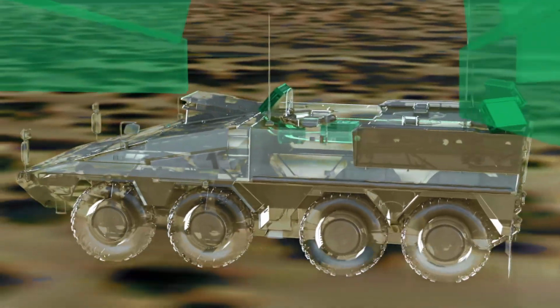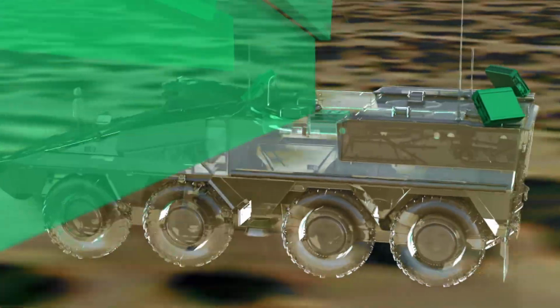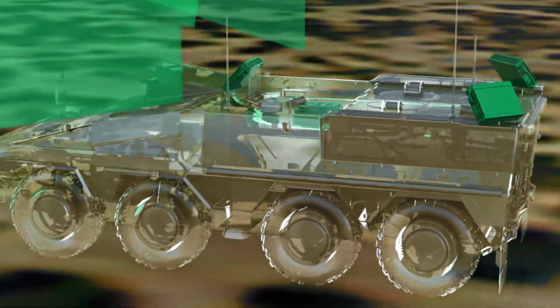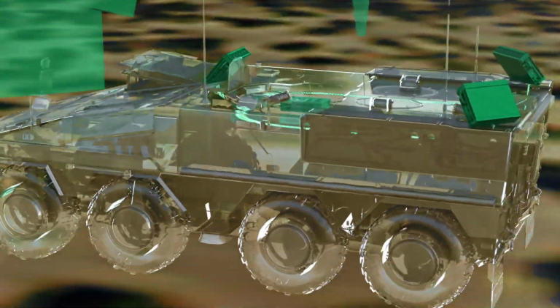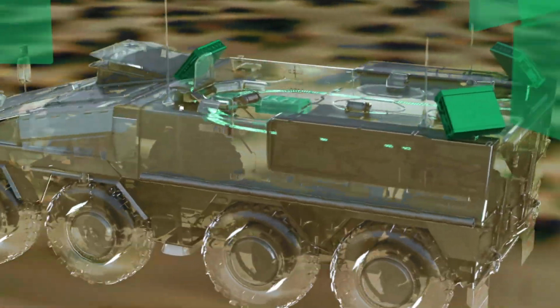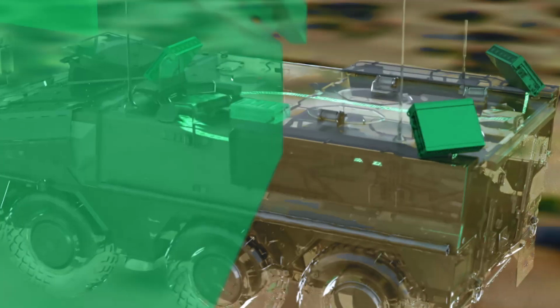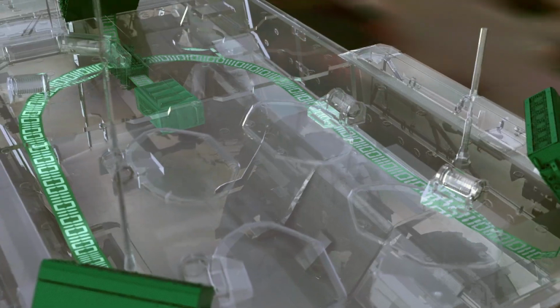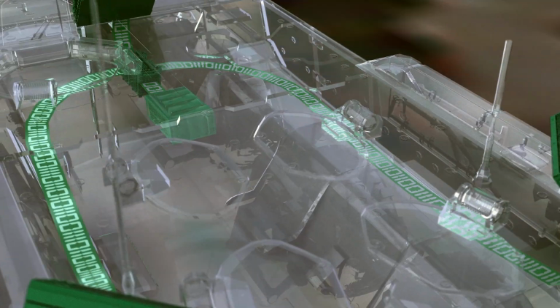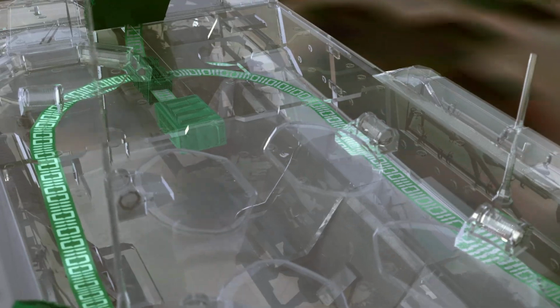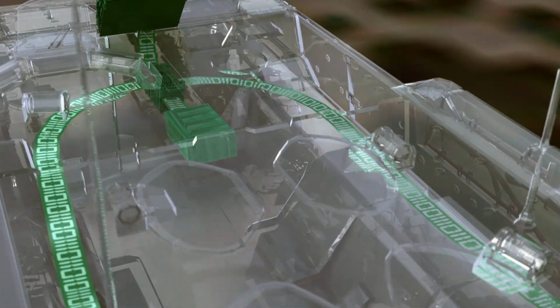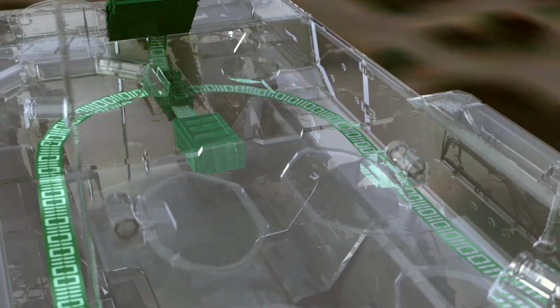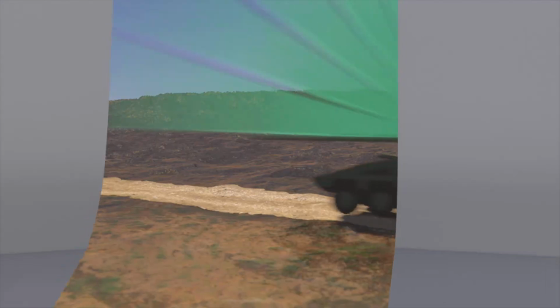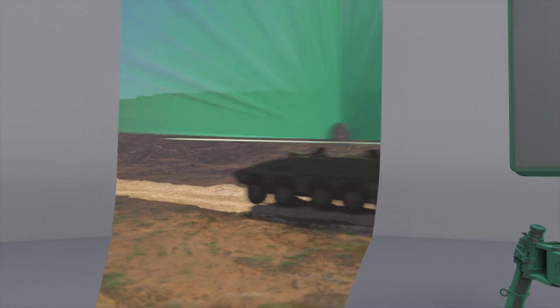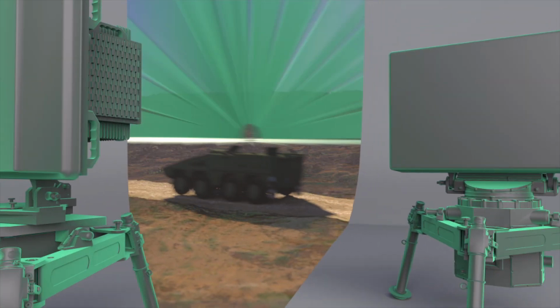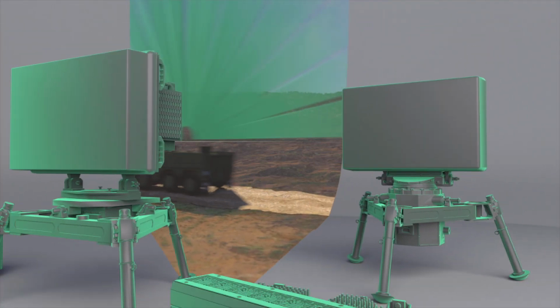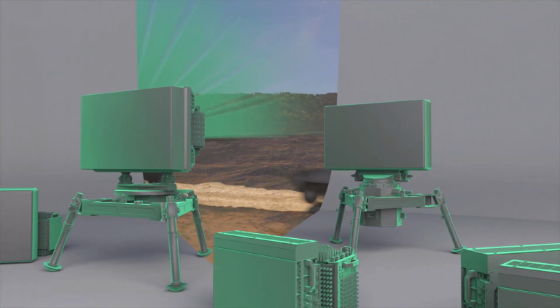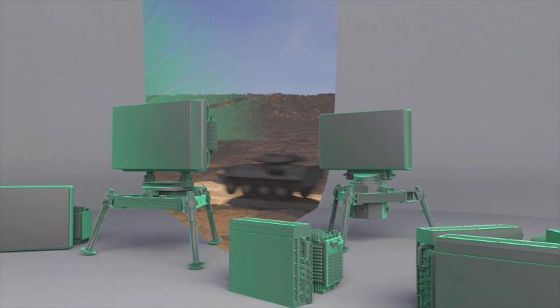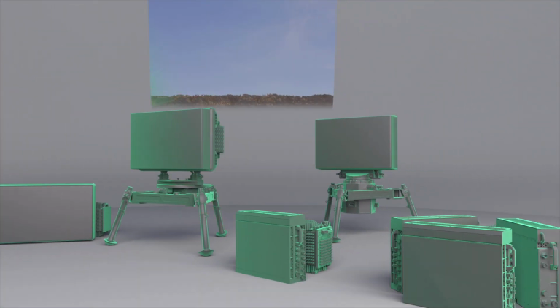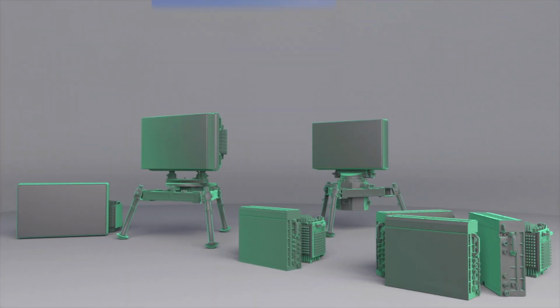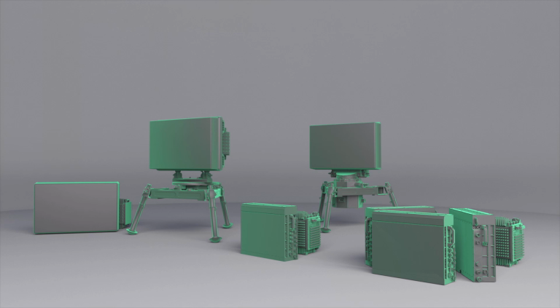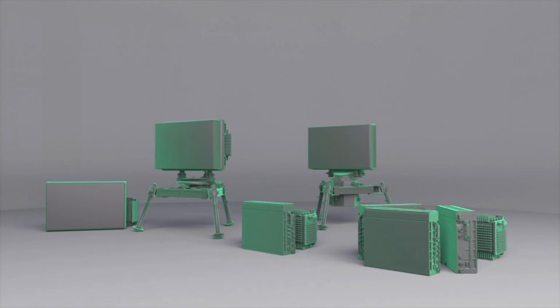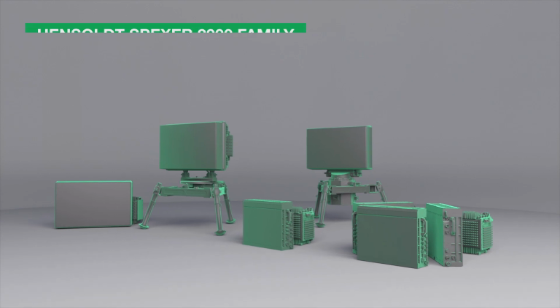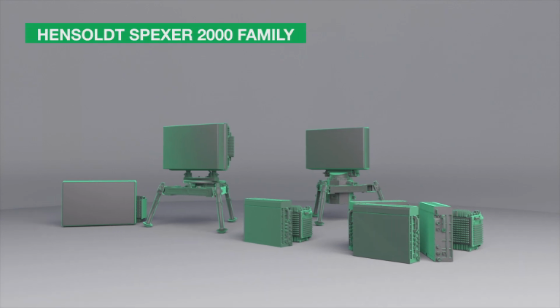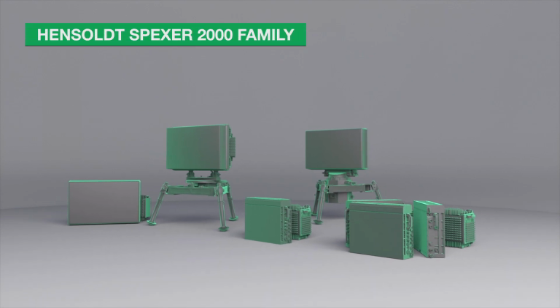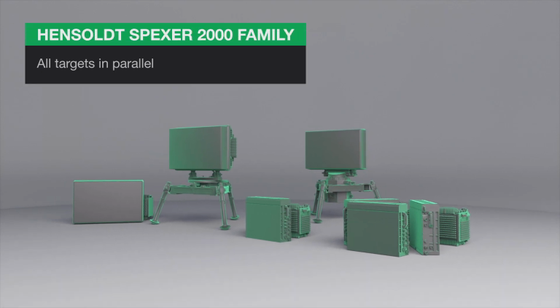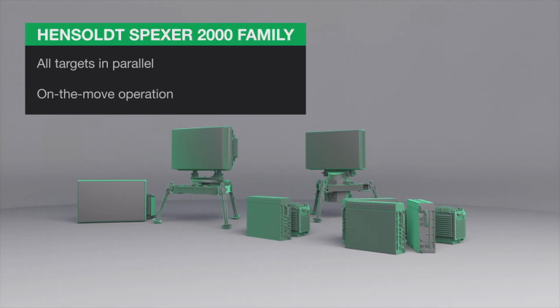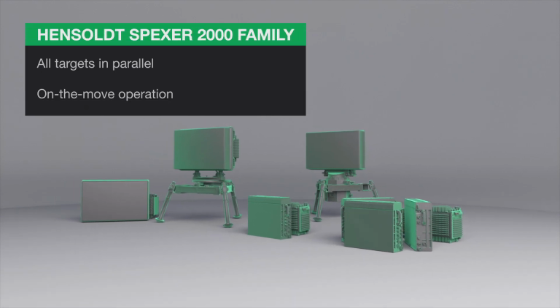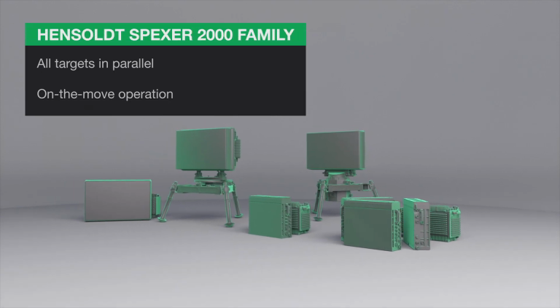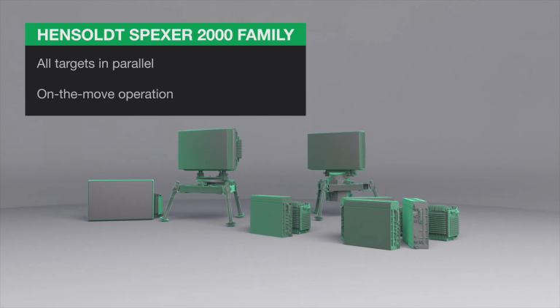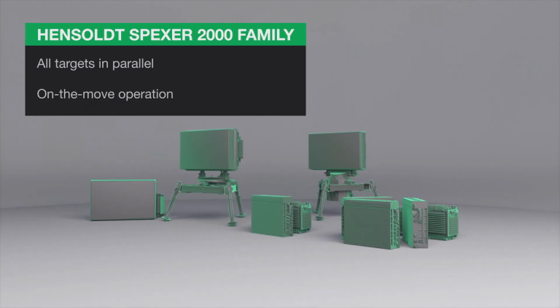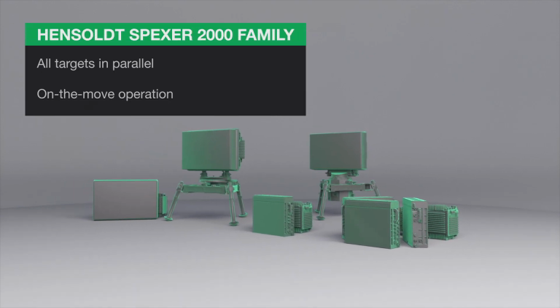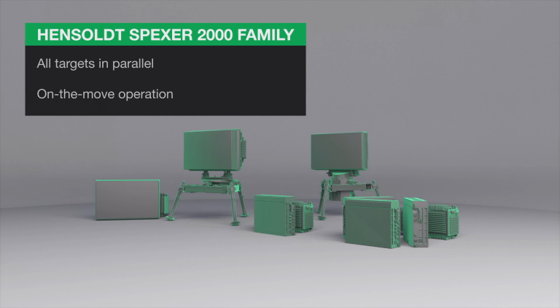Ending up in high-quality target data used for sensor-to-shooter target assignments, the Hensold SPEXER 2000 radar family — superiority in surveillance.